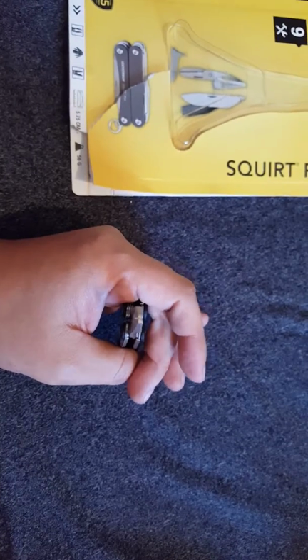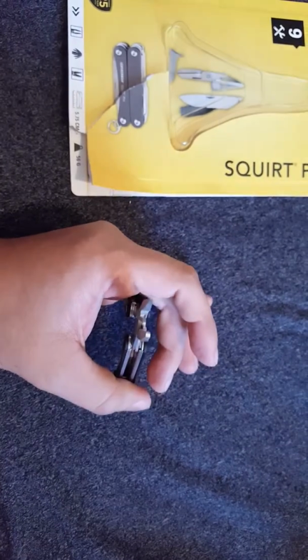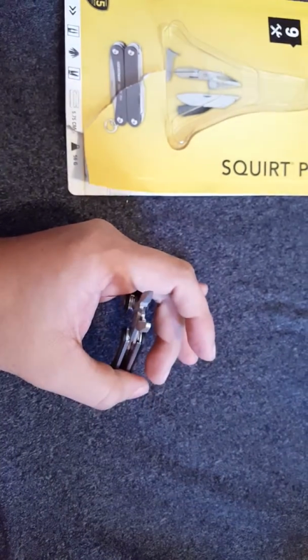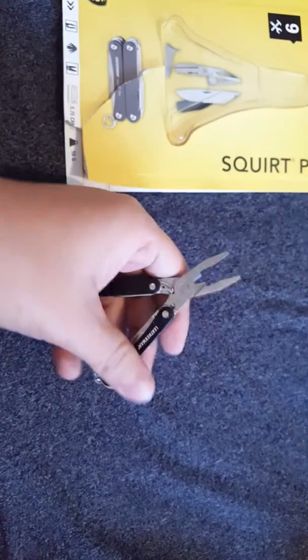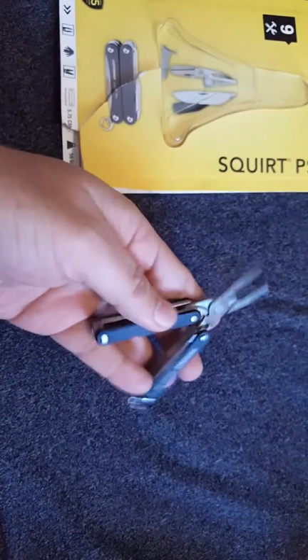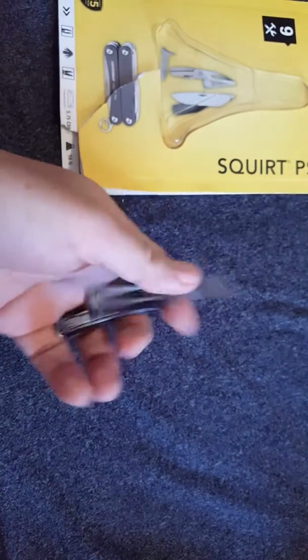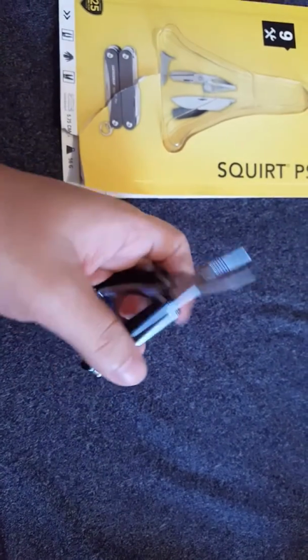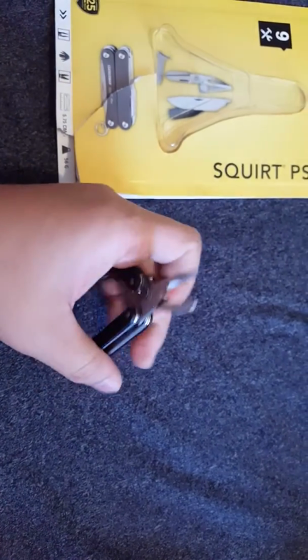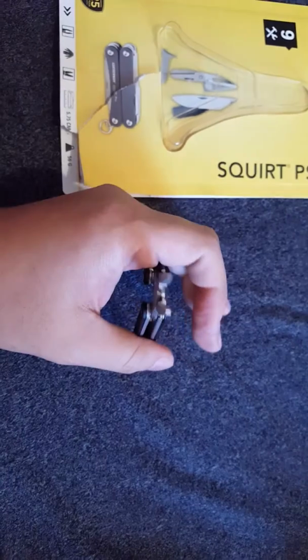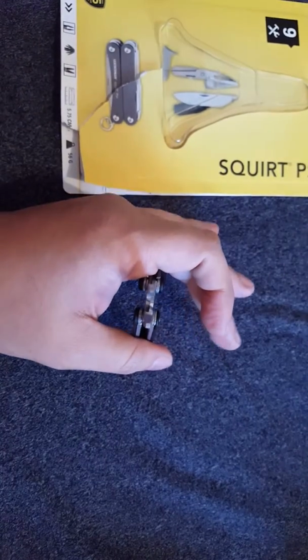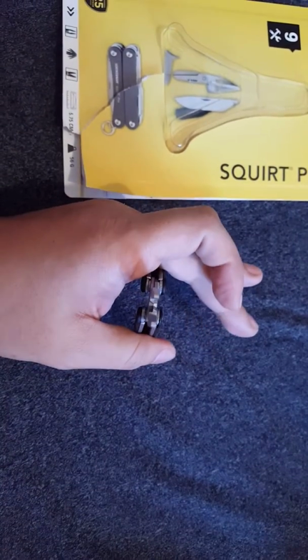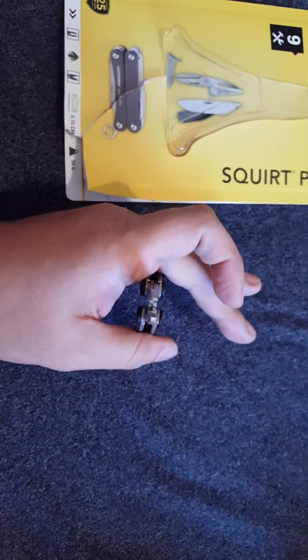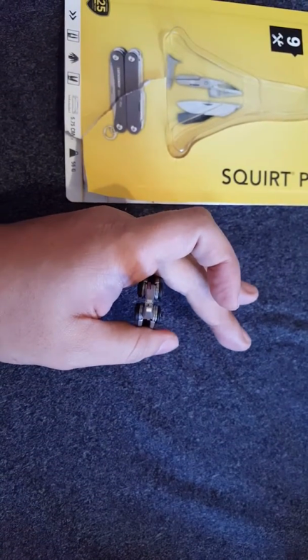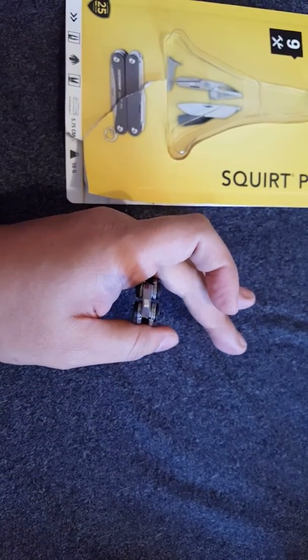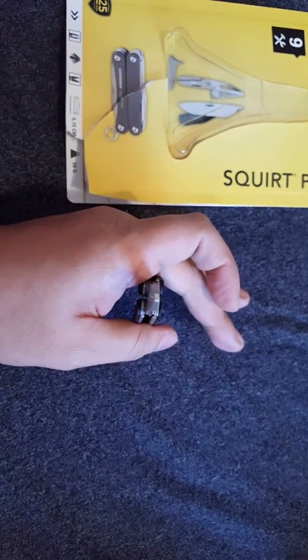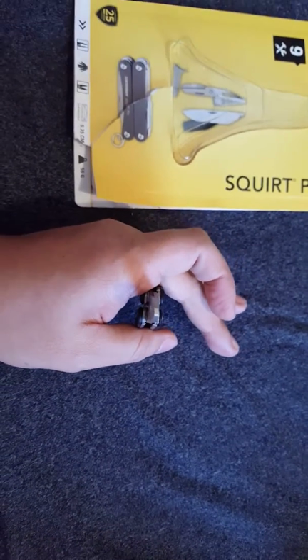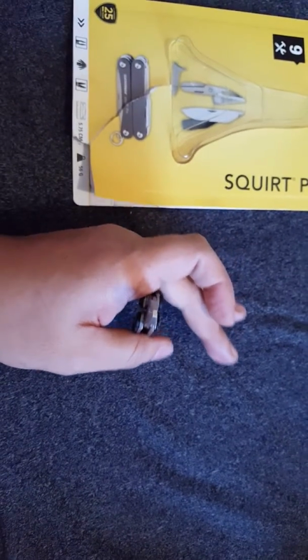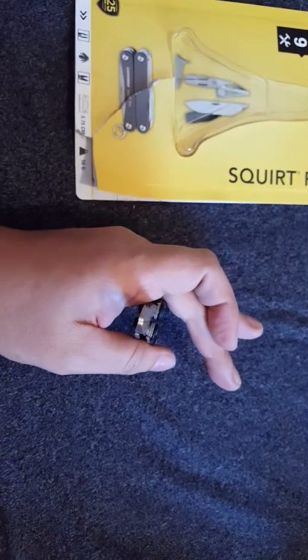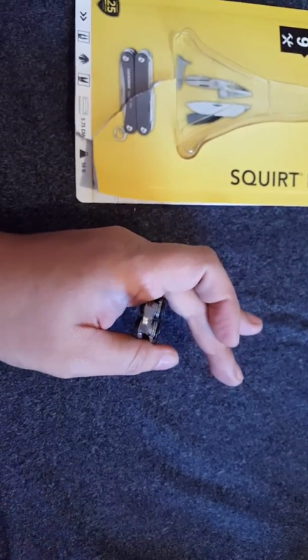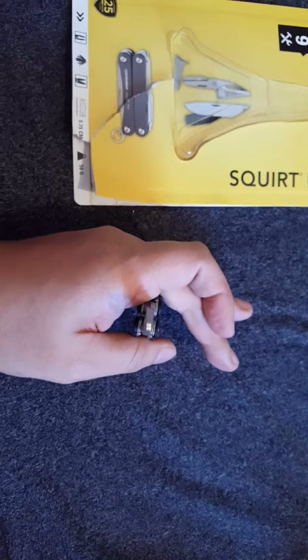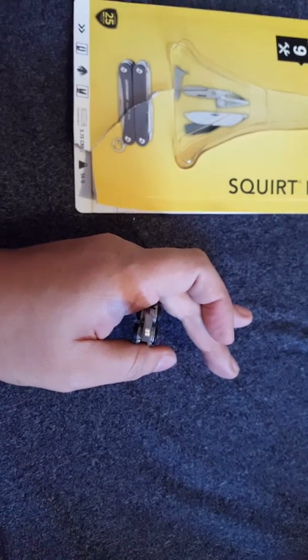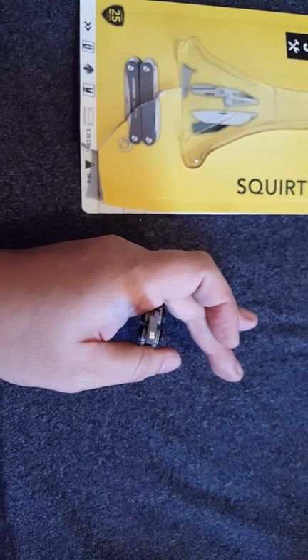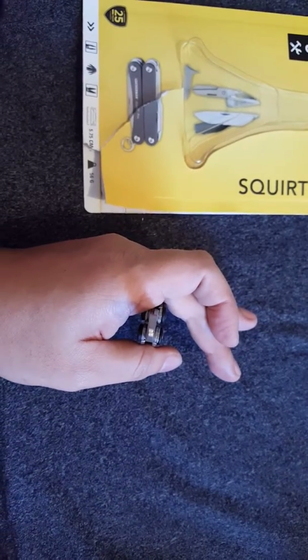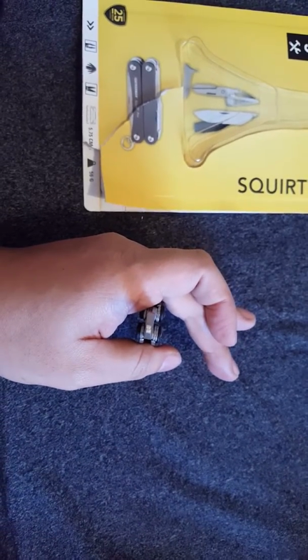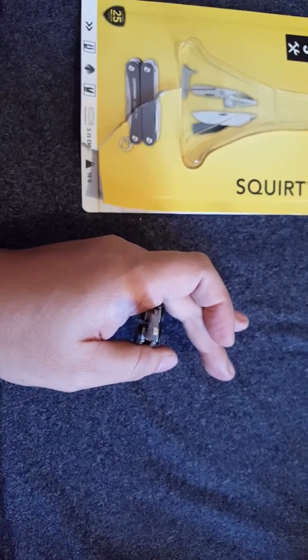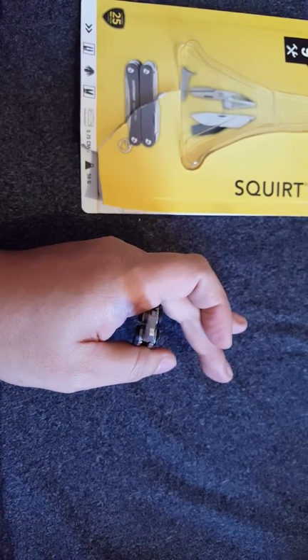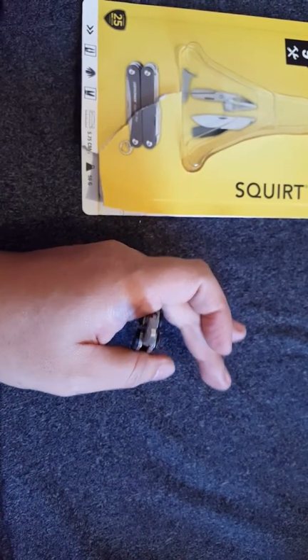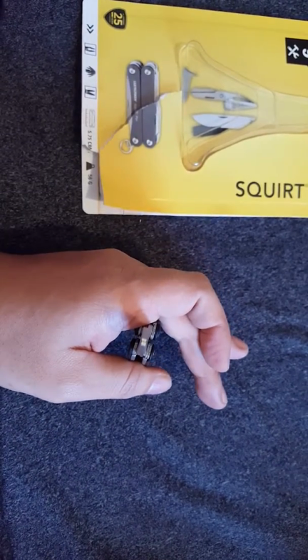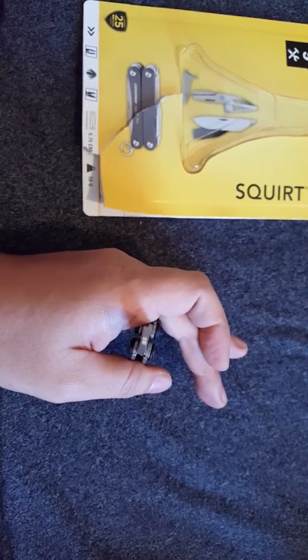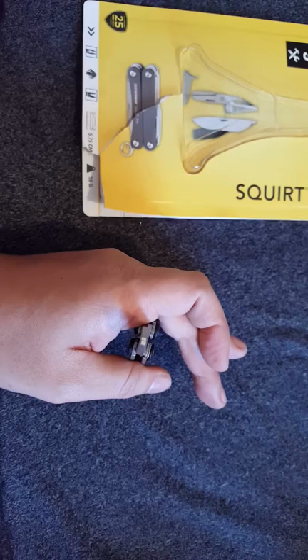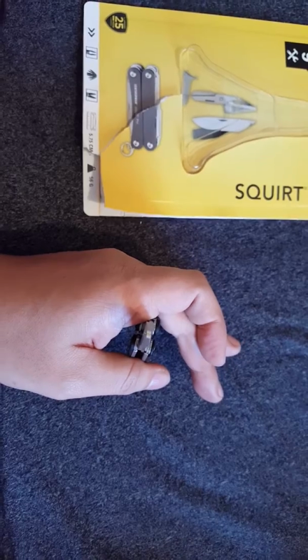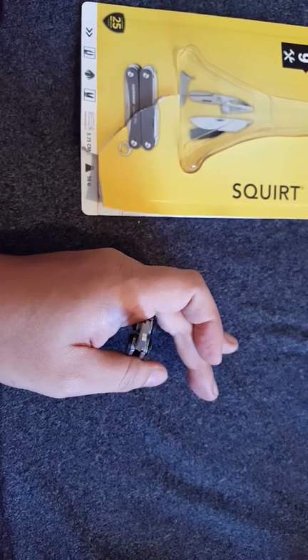For detailed work, like using a set of tweezers, it's going to be a problem. Right there, you can see that — there.